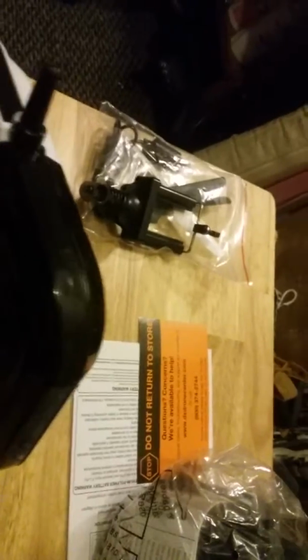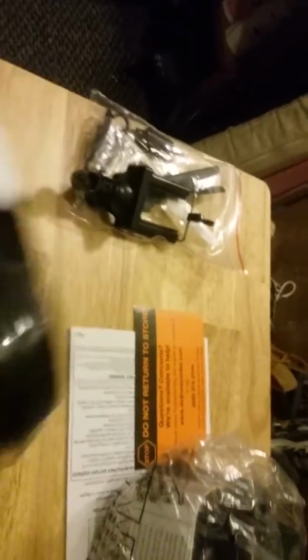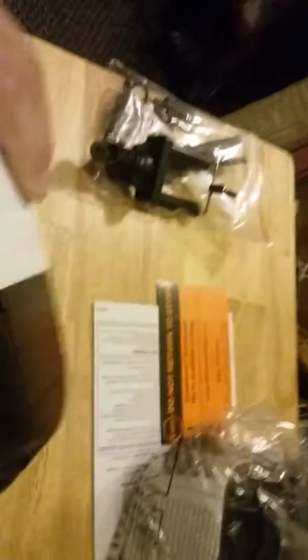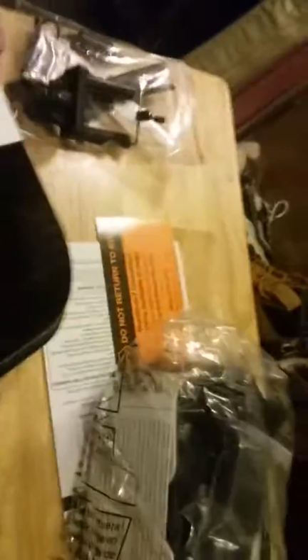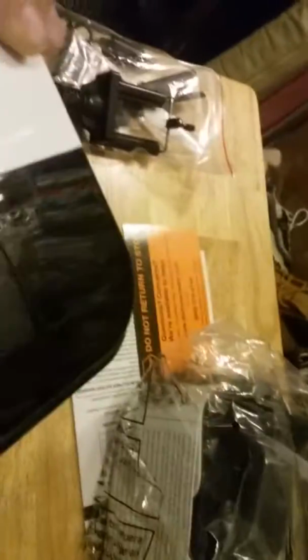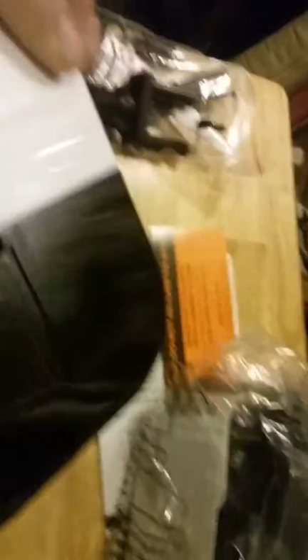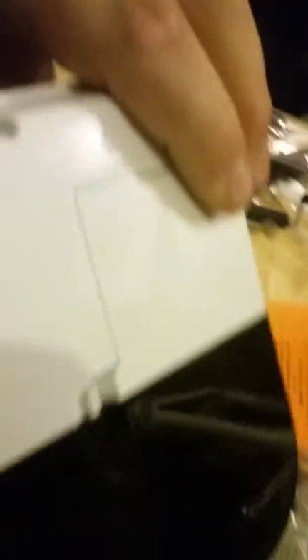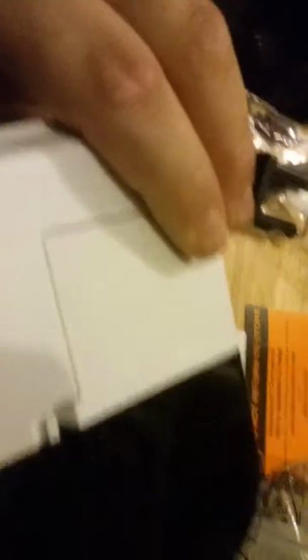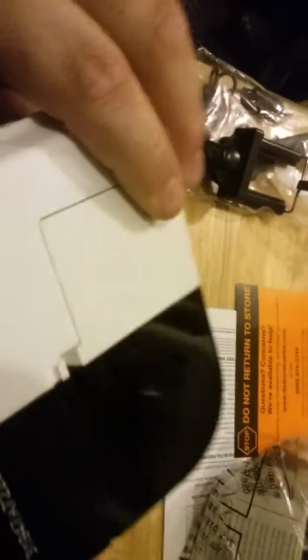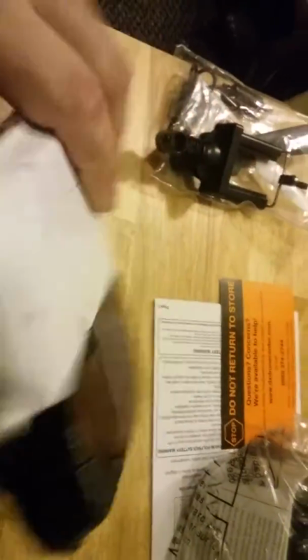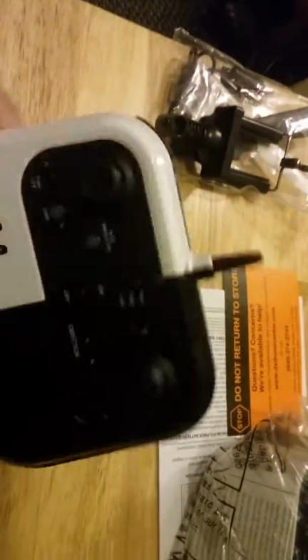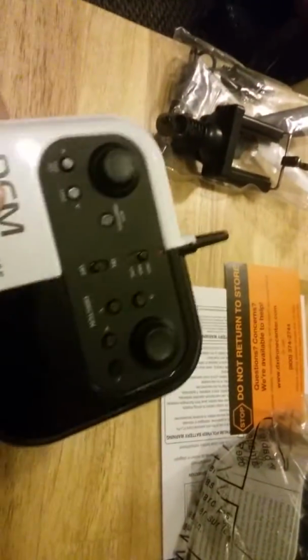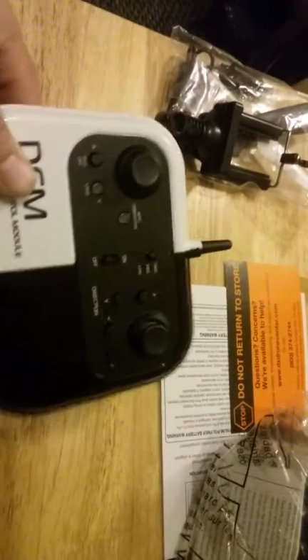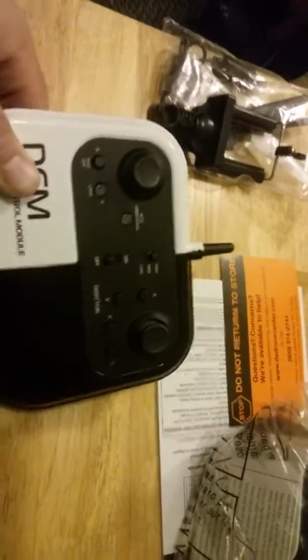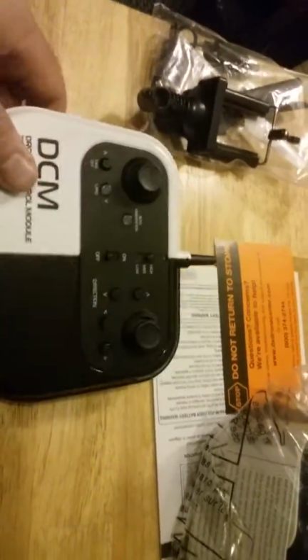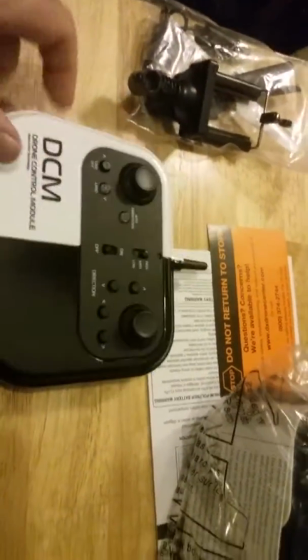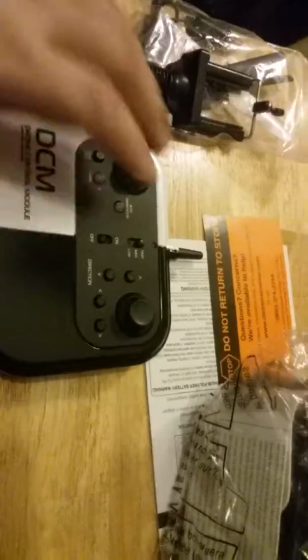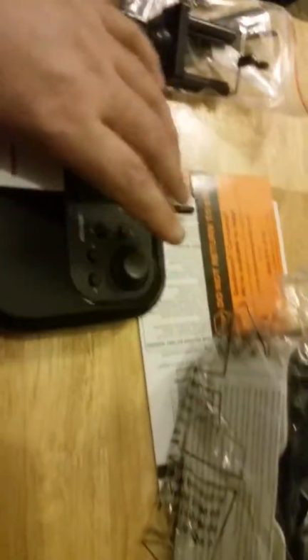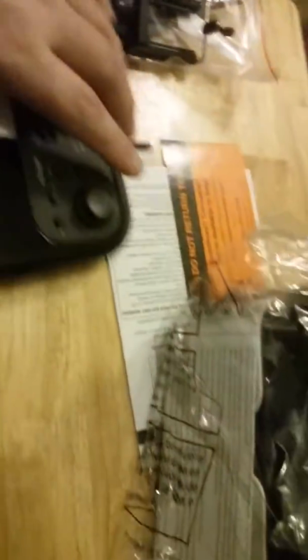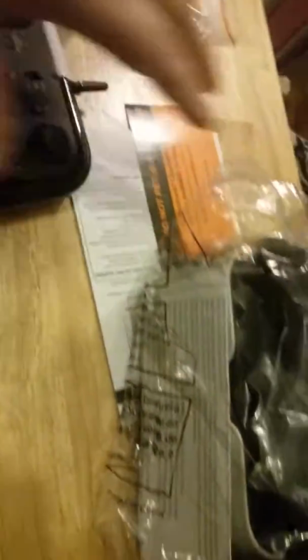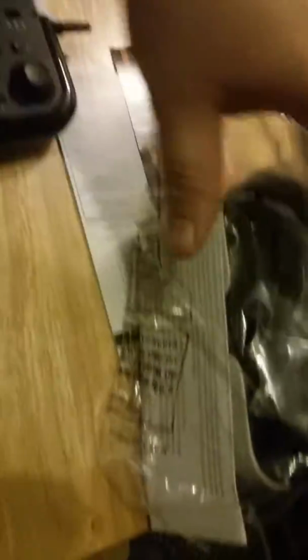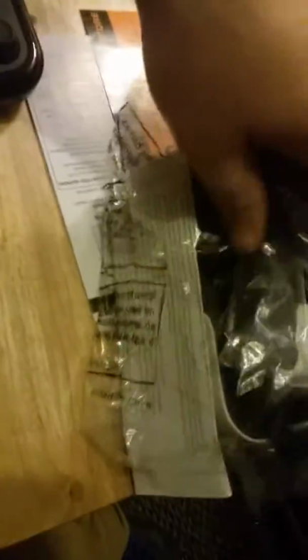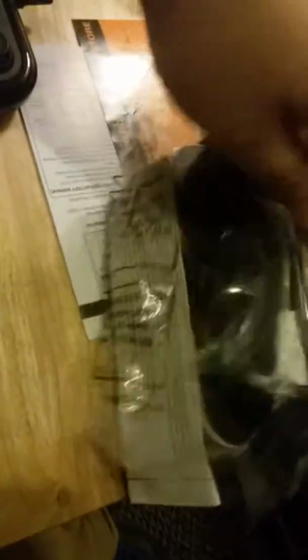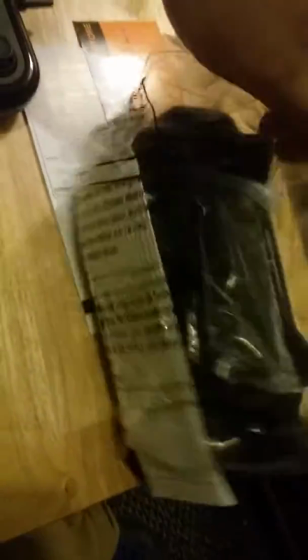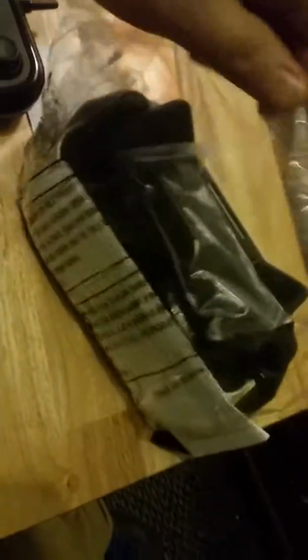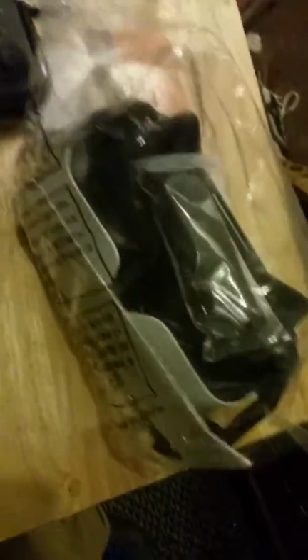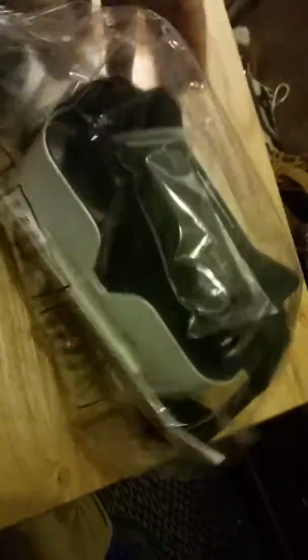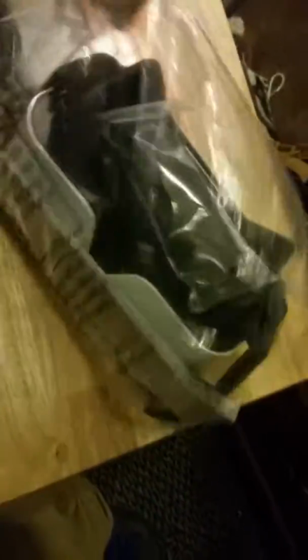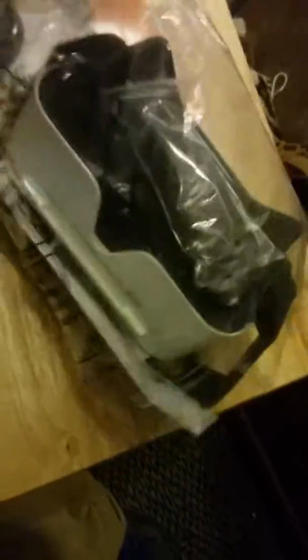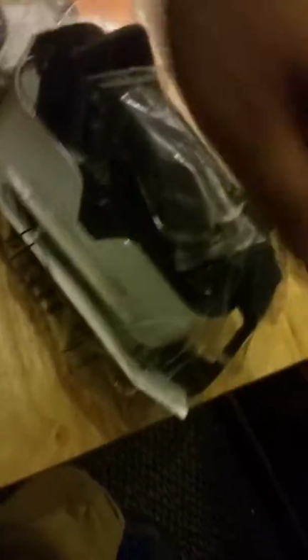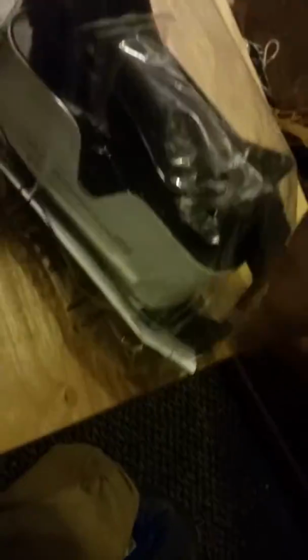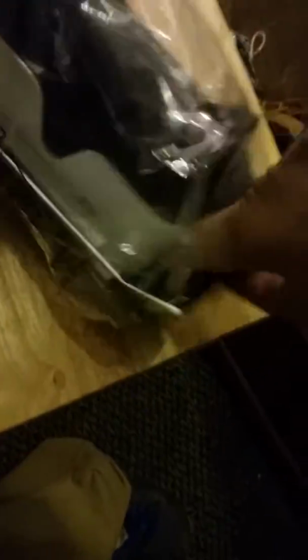That's basically about it. It'll take six double-A batteries. Let's get into this and see what we got in here.